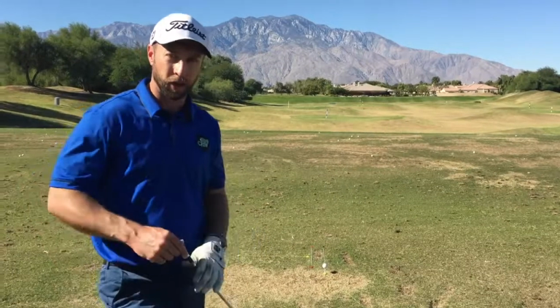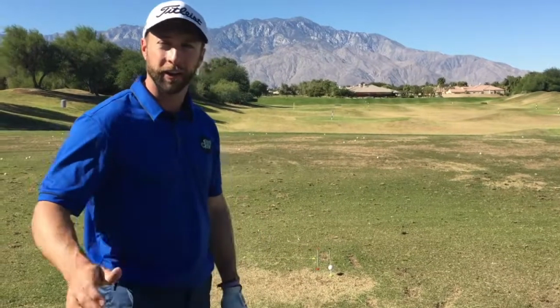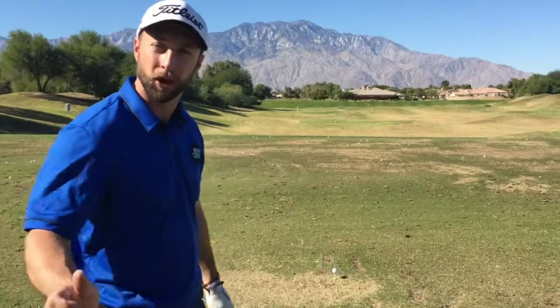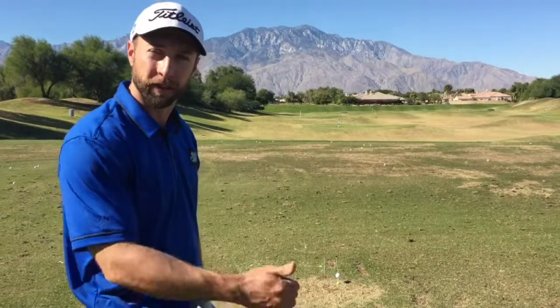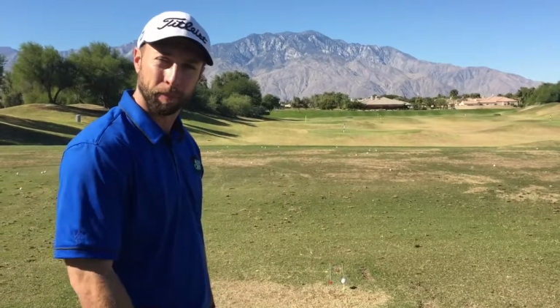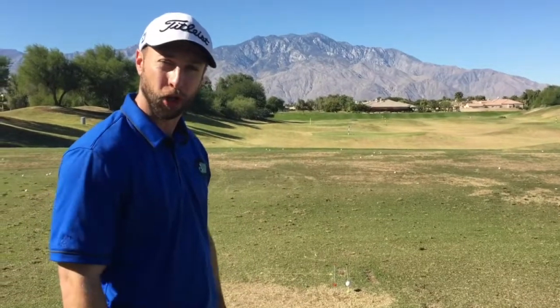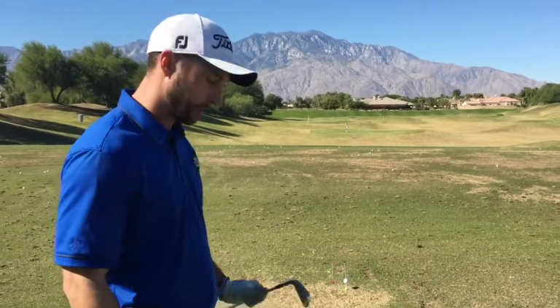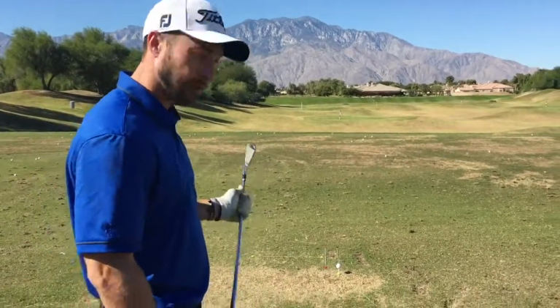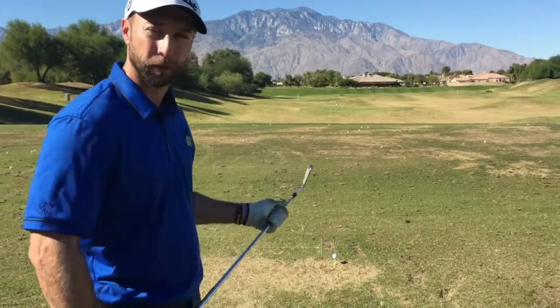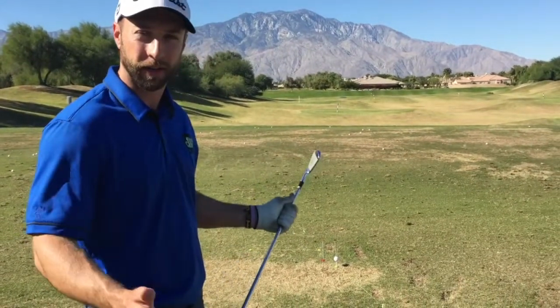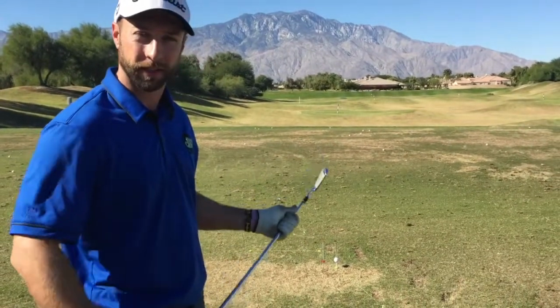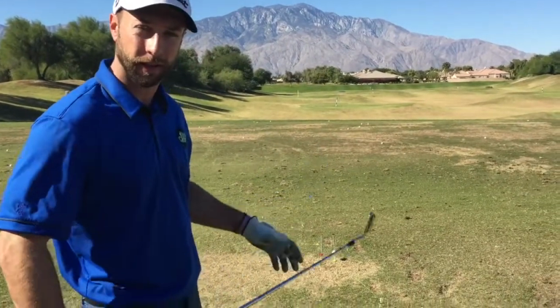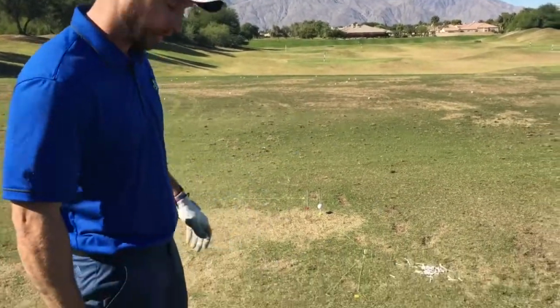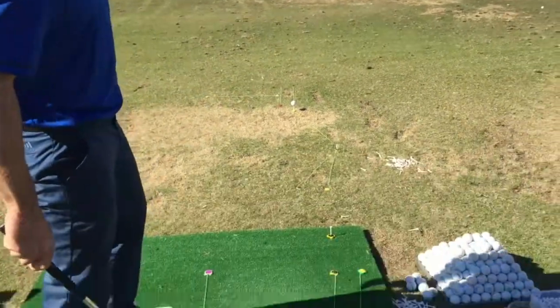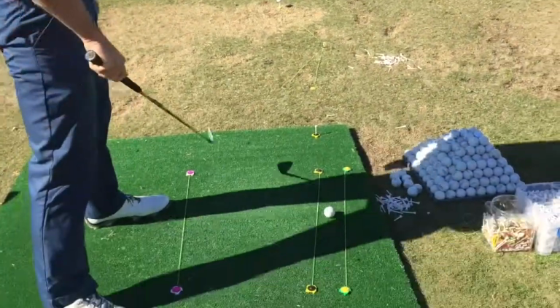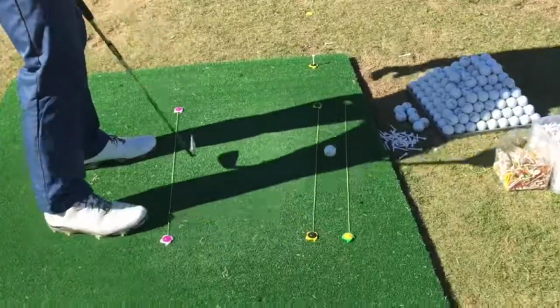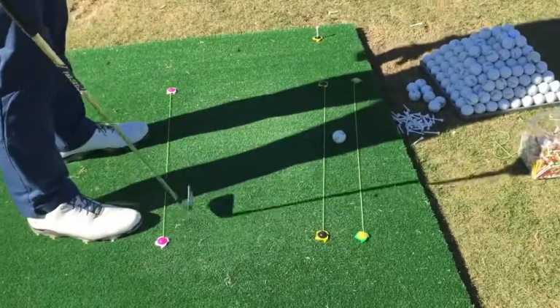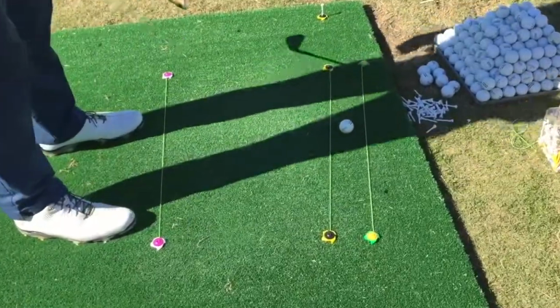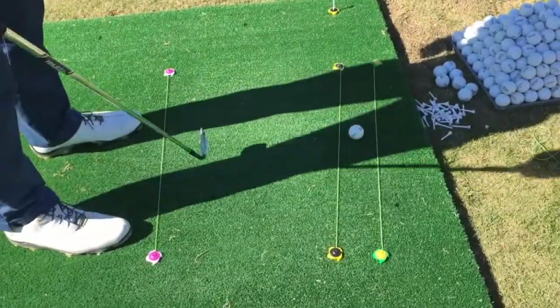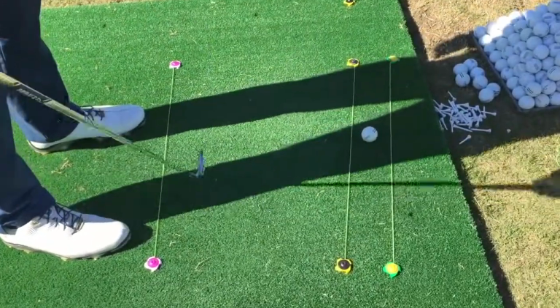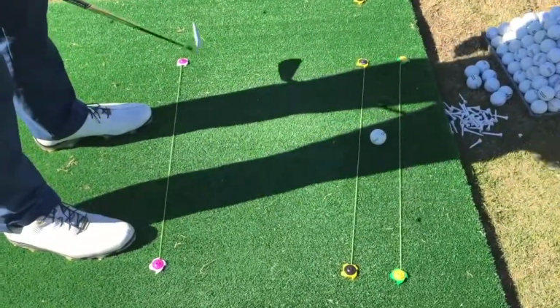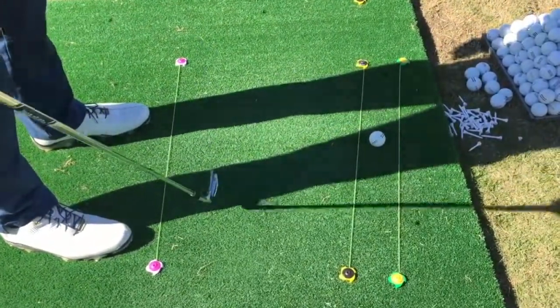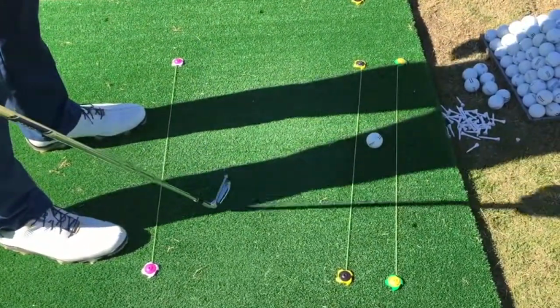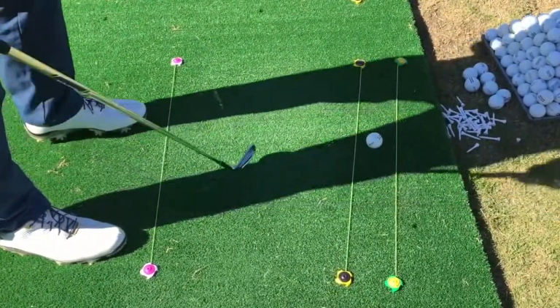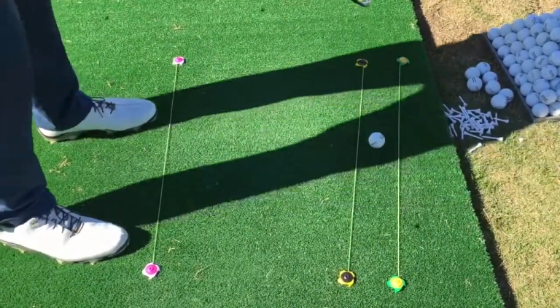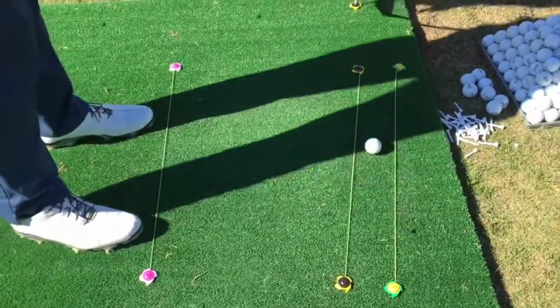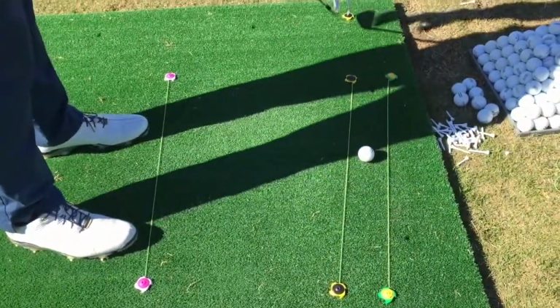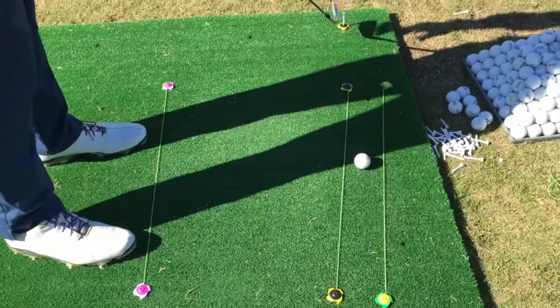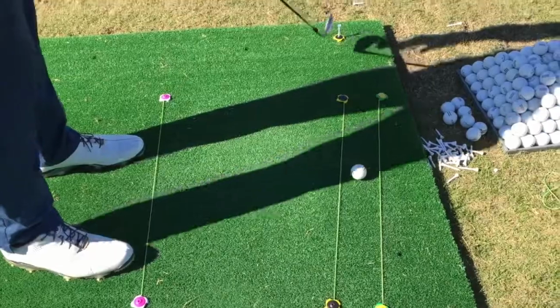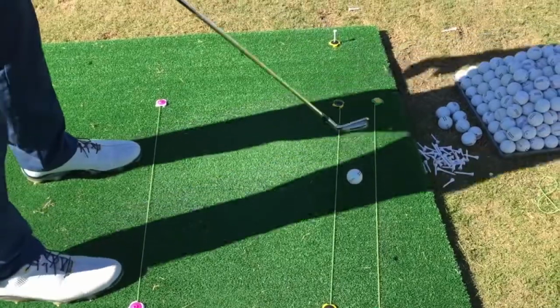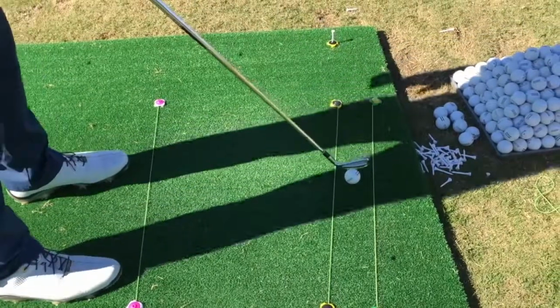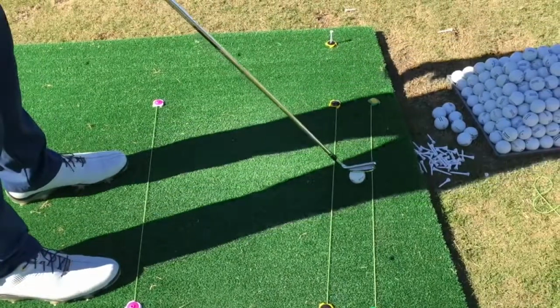Are you tired of hitting an over-the-top pull hook? Let me show you real quick how the T-Claw can help you with that. What we're doing here is, first and foremost, setting up your alignment with your feet, and then this T-Claw right here is going to be your target line.